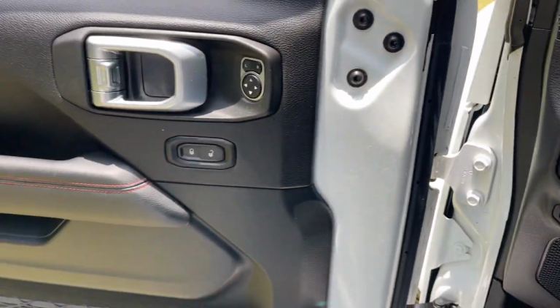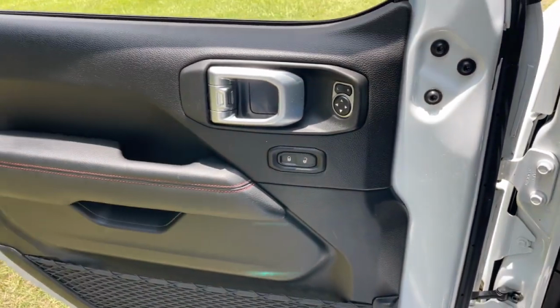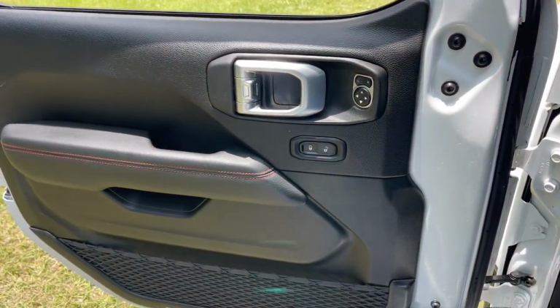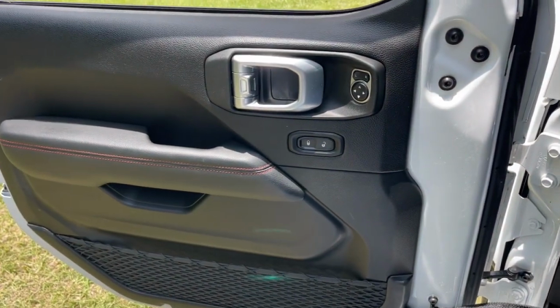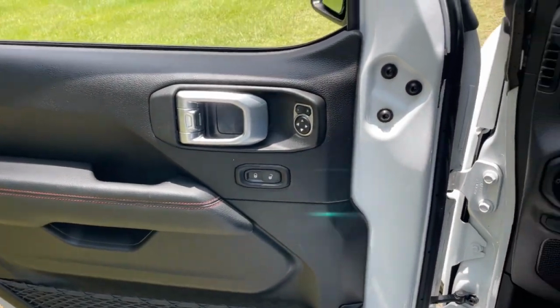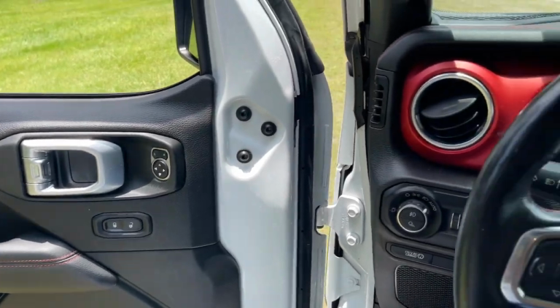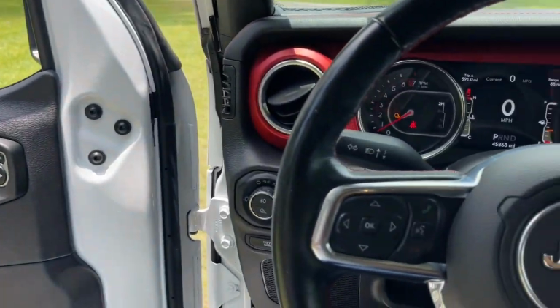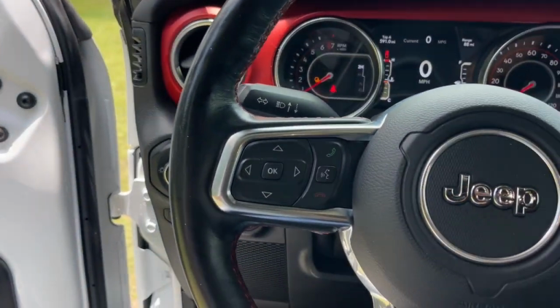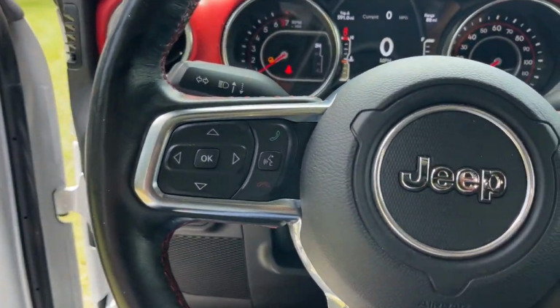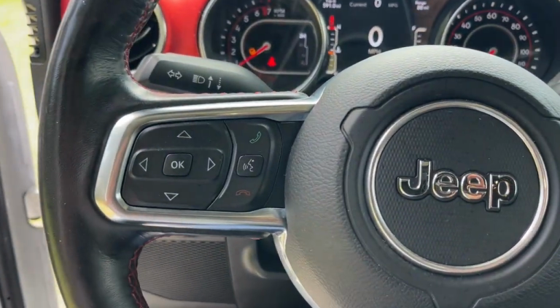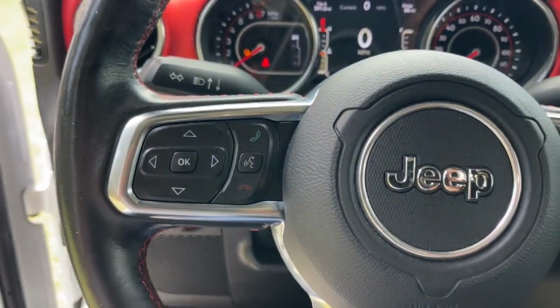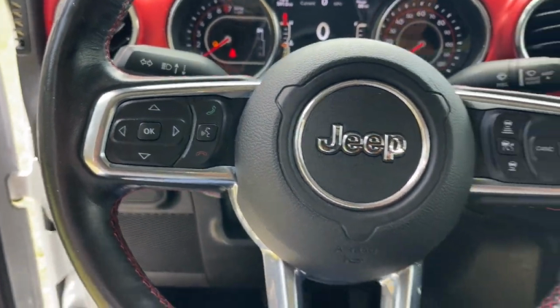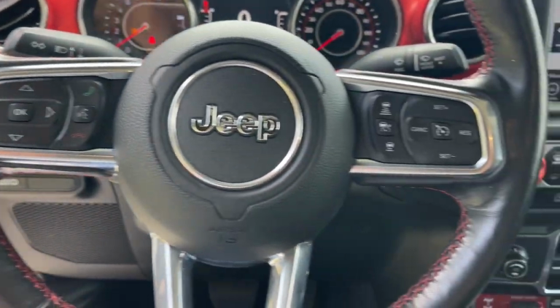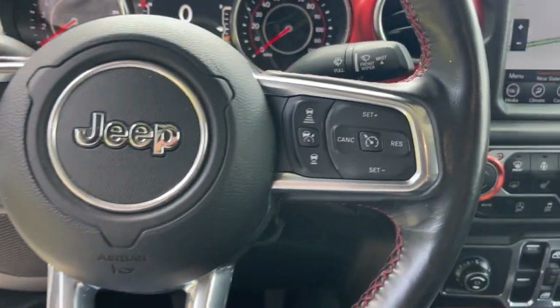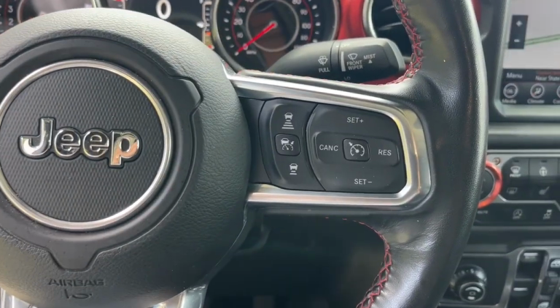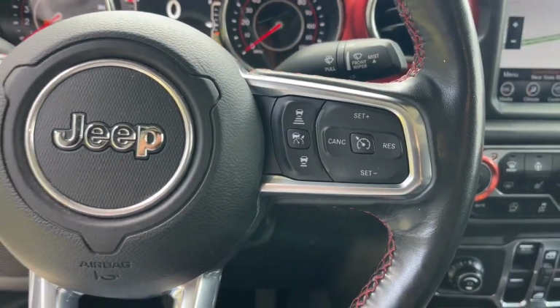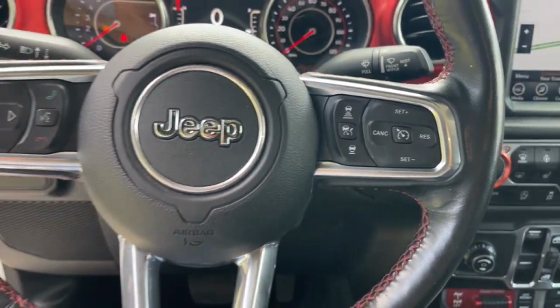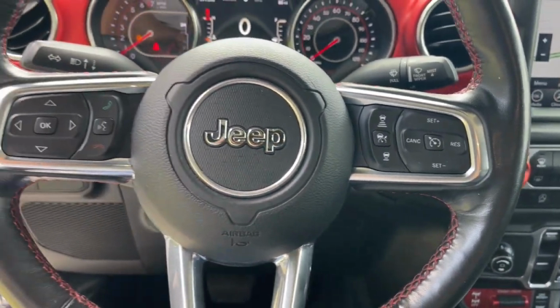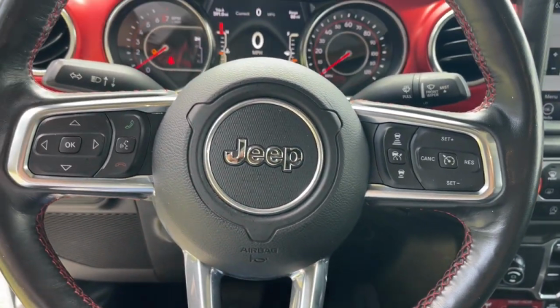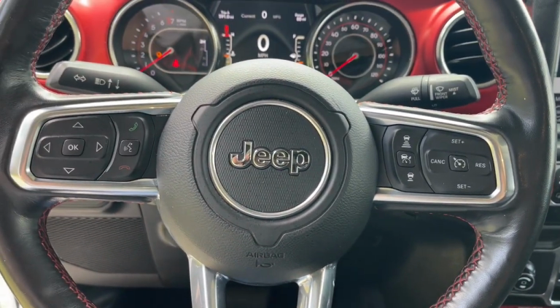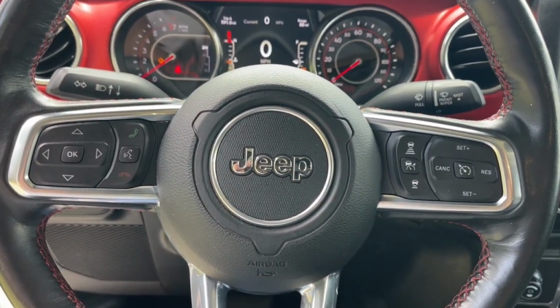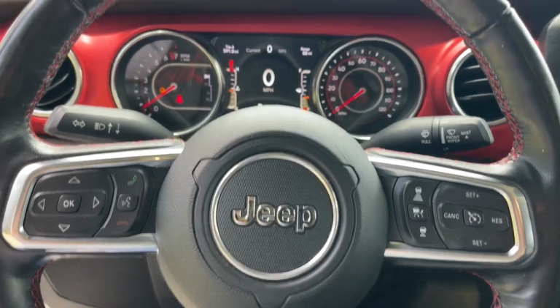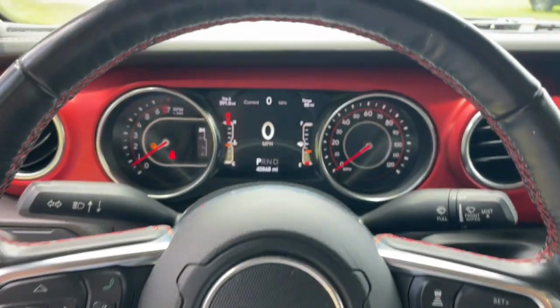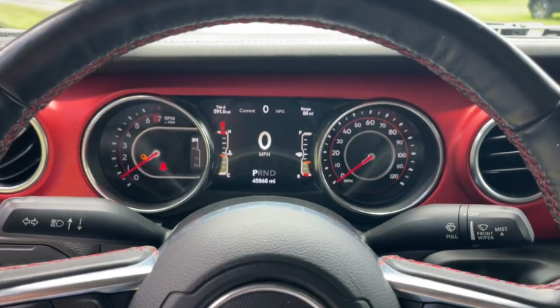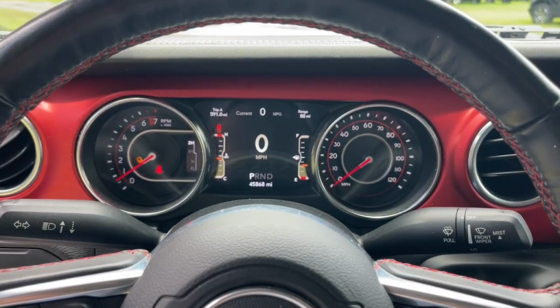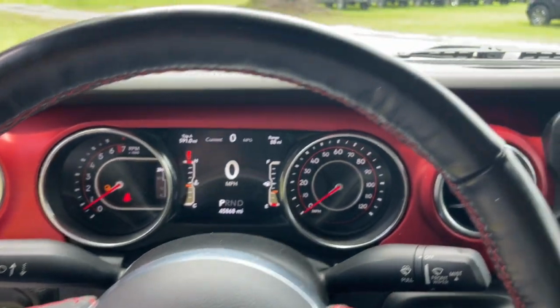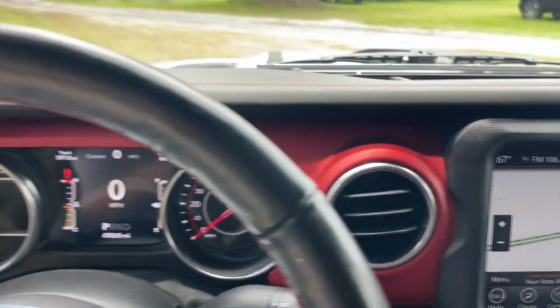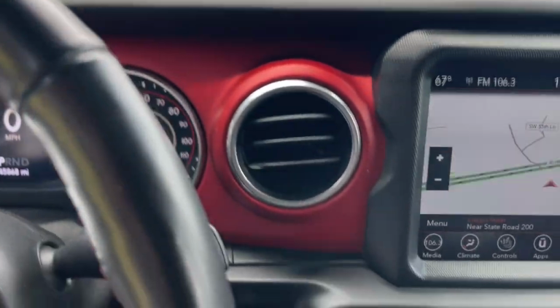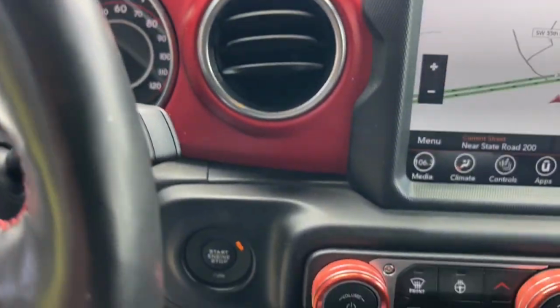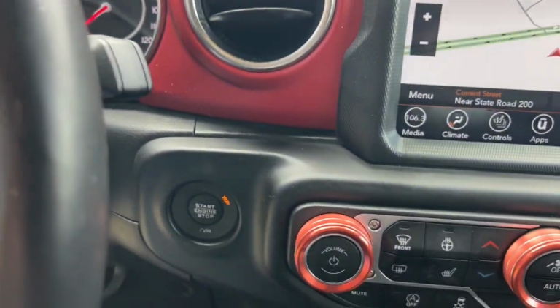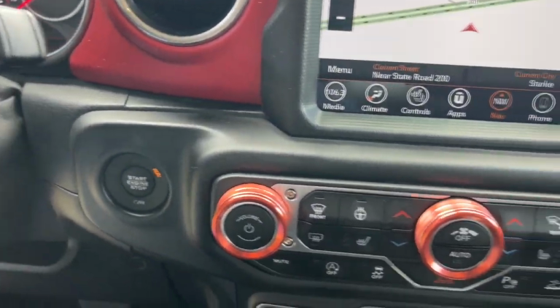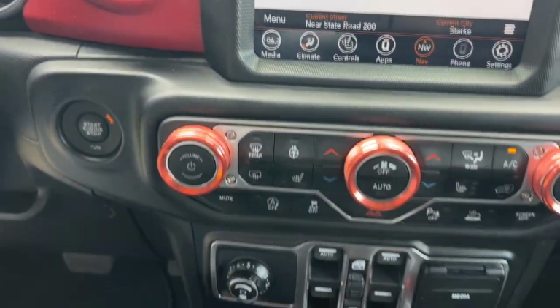Tech-savvy infotainment and advanced safety features are on board to keep you safe, connected, and entertained. These are just some of the great options this vehicle comes with.